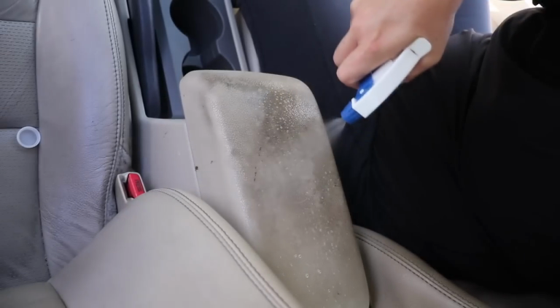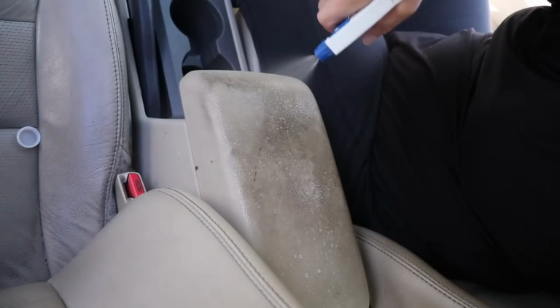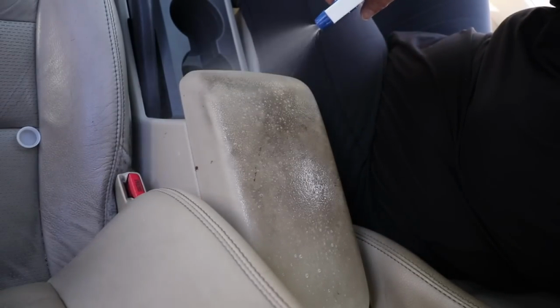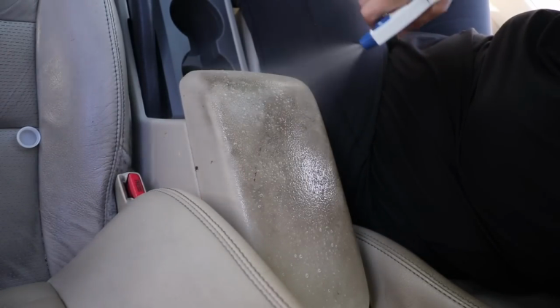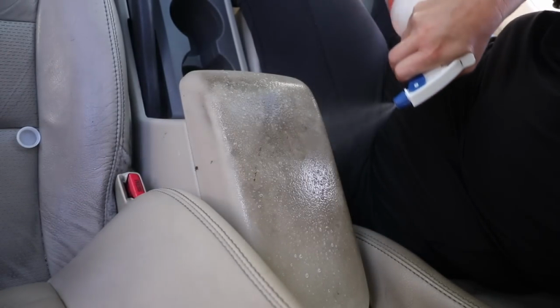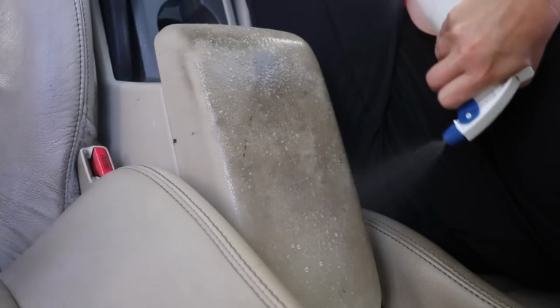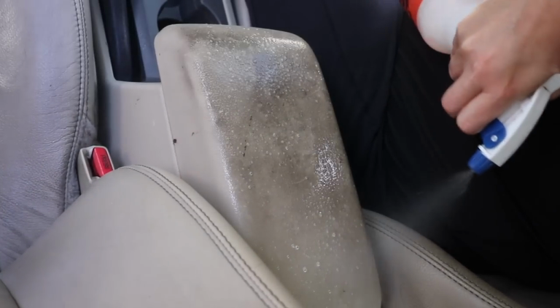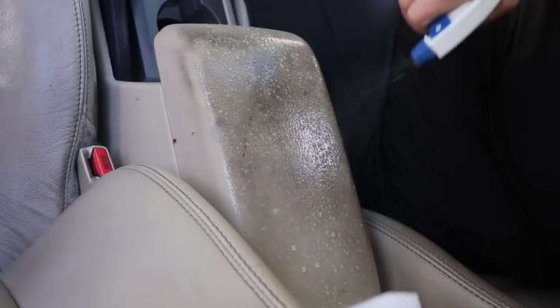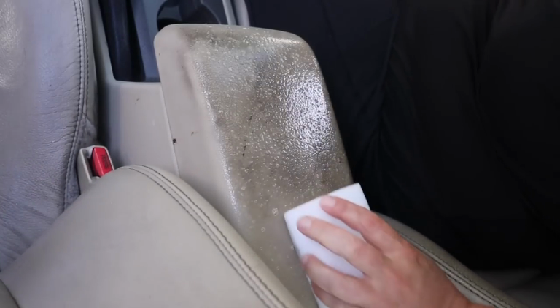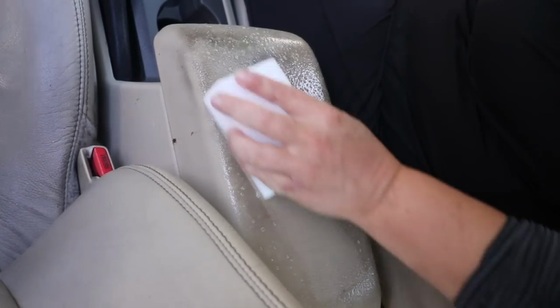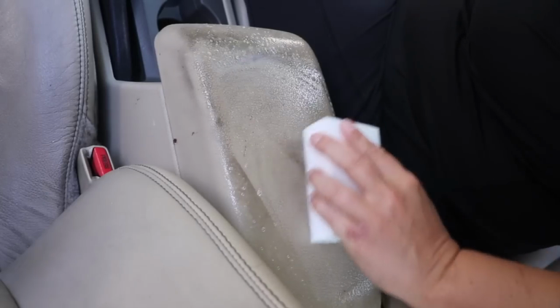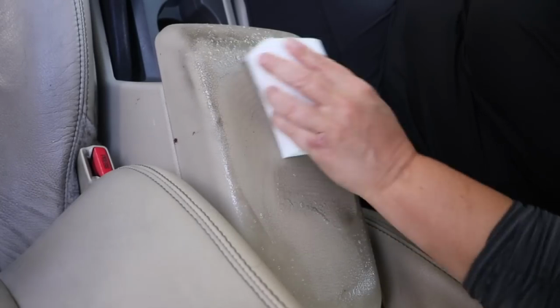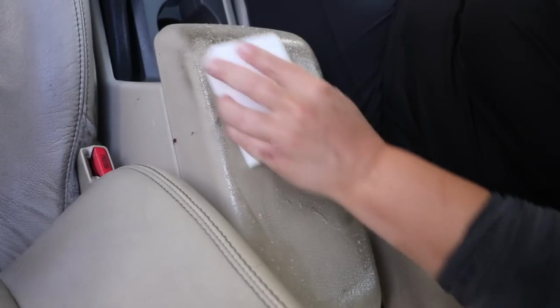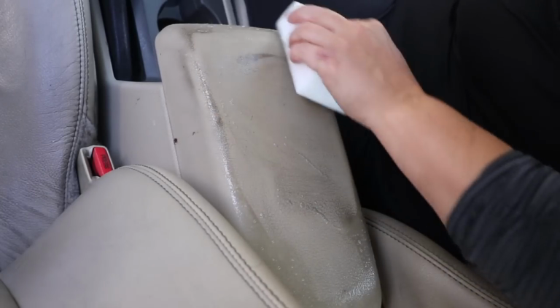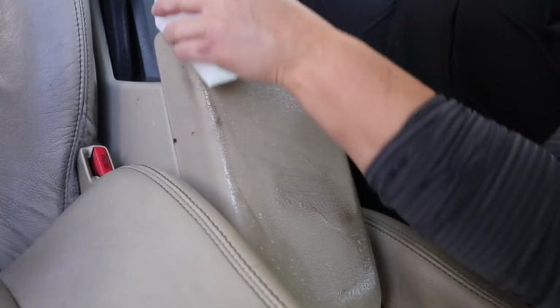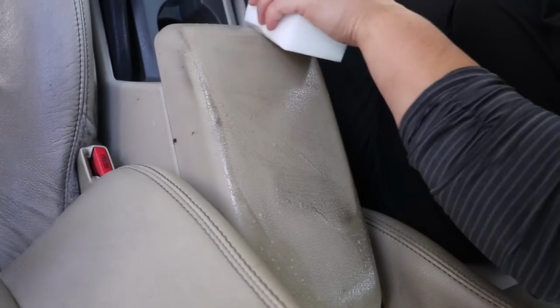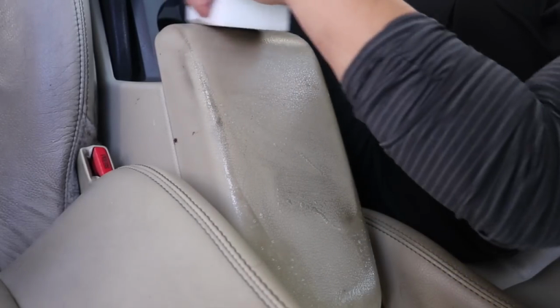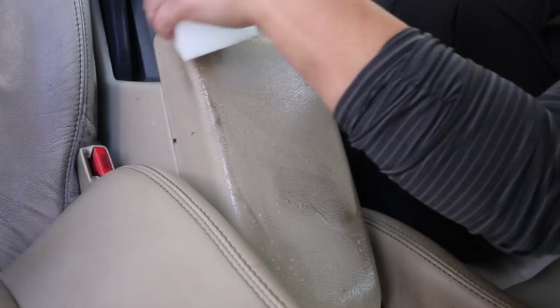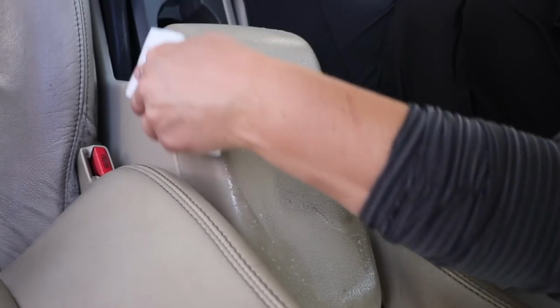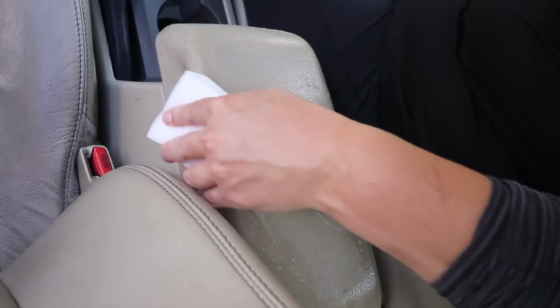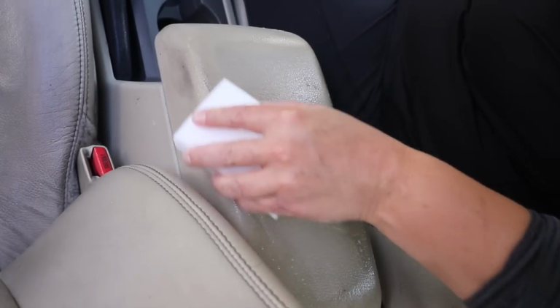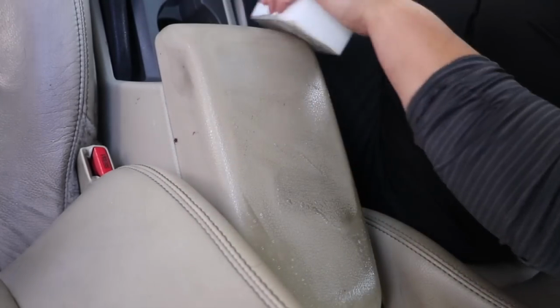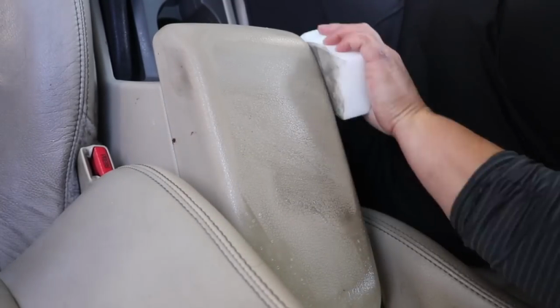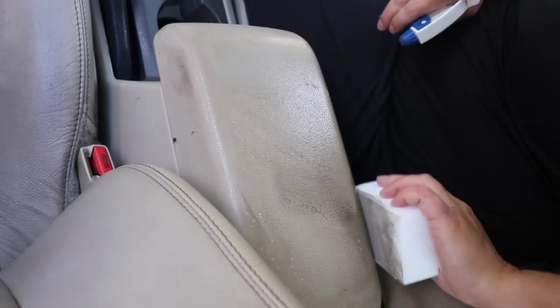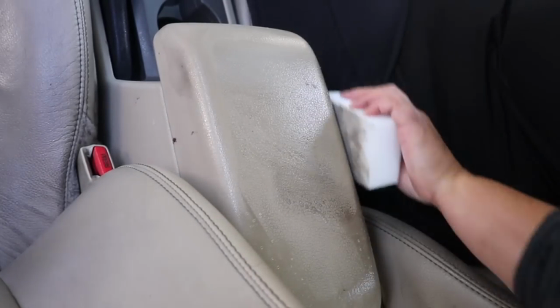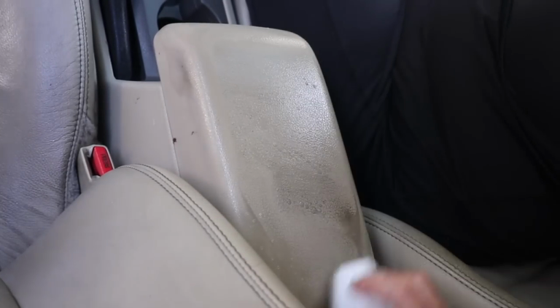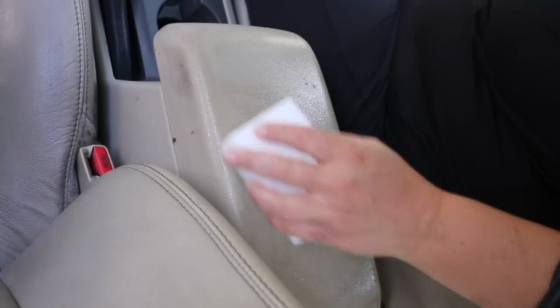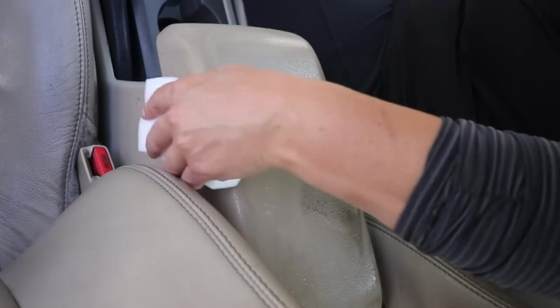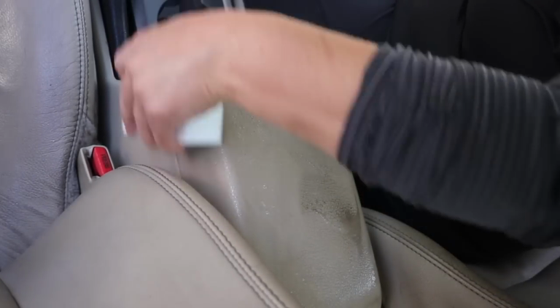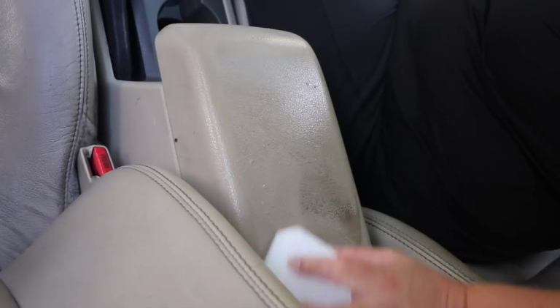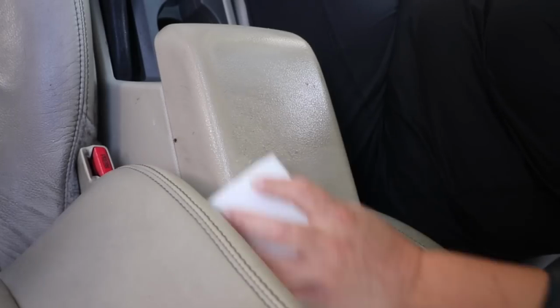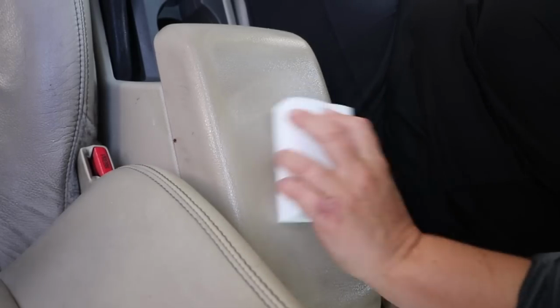We're using our all-purpose cleaner and the steamer to clean and break up all that nasty grease and grime that is on the center console.